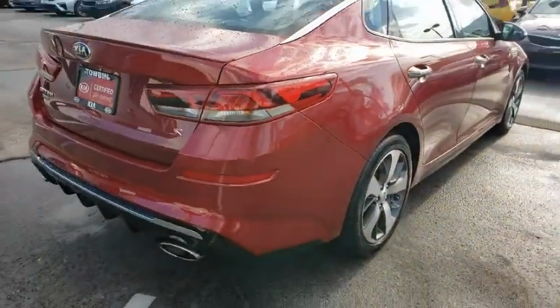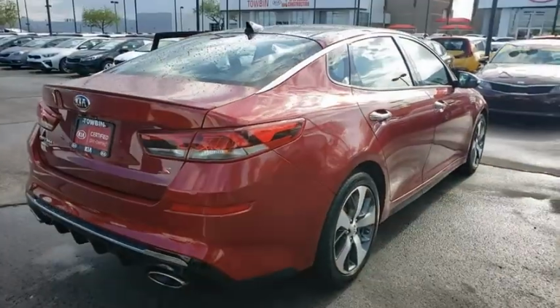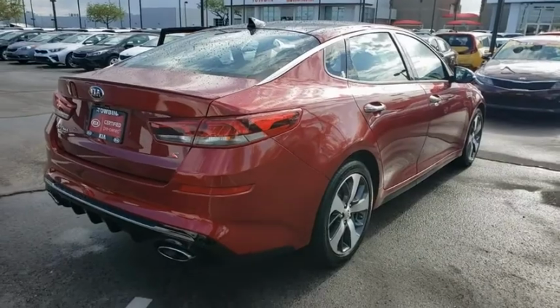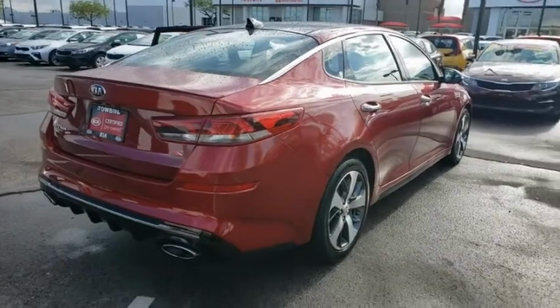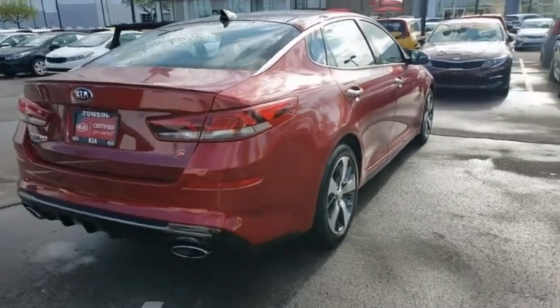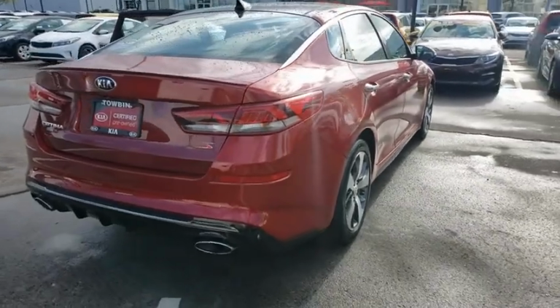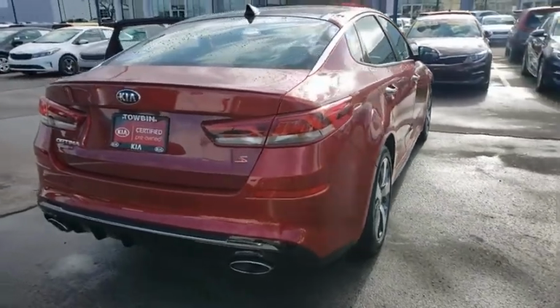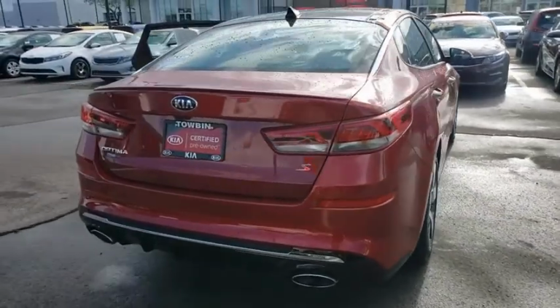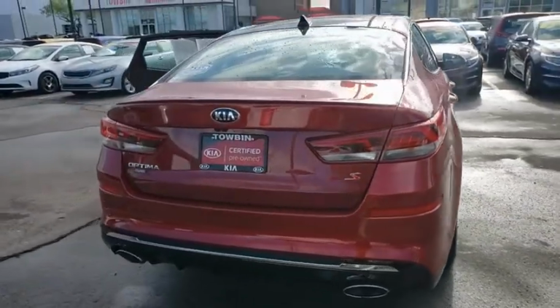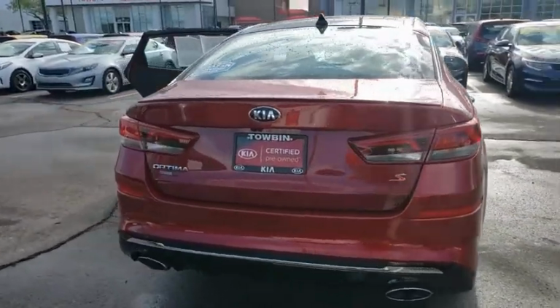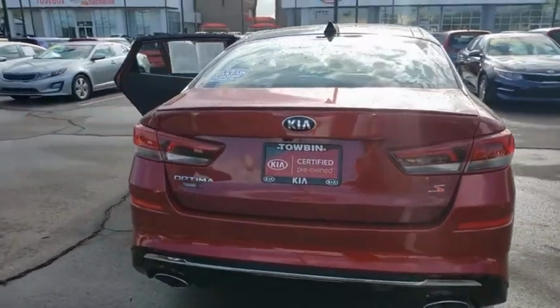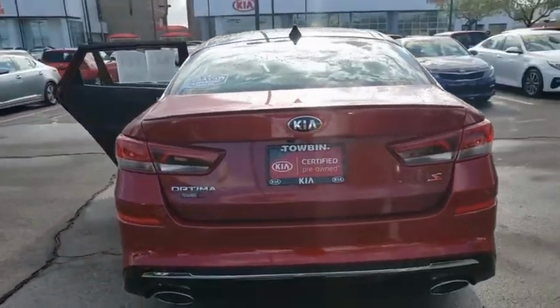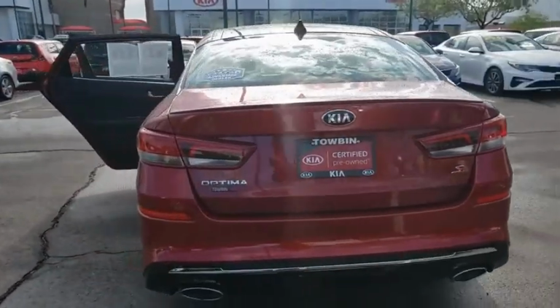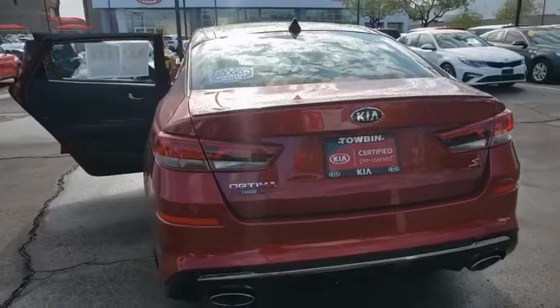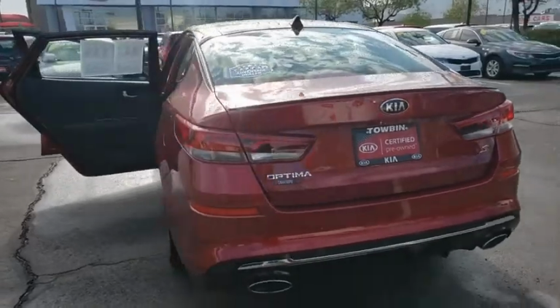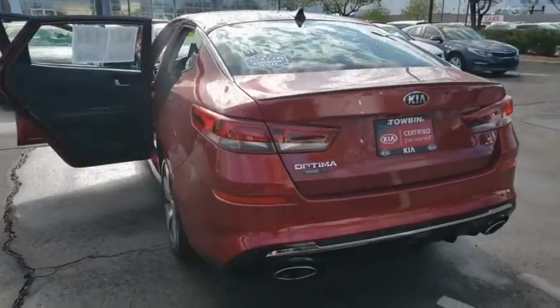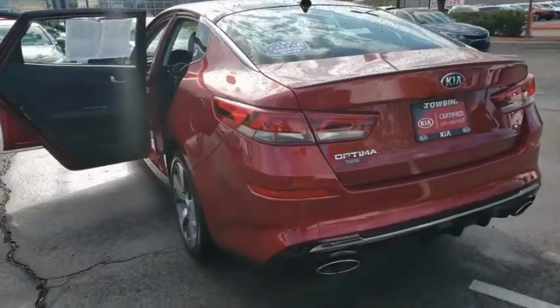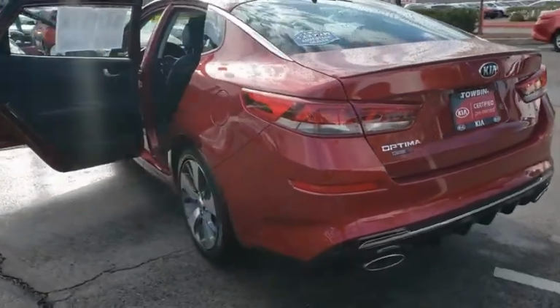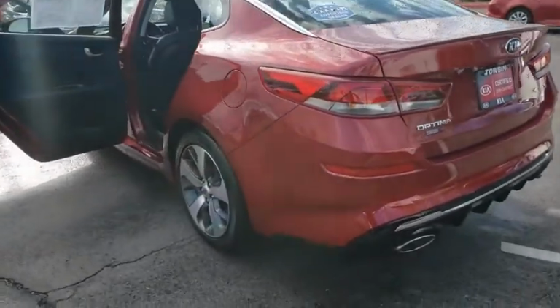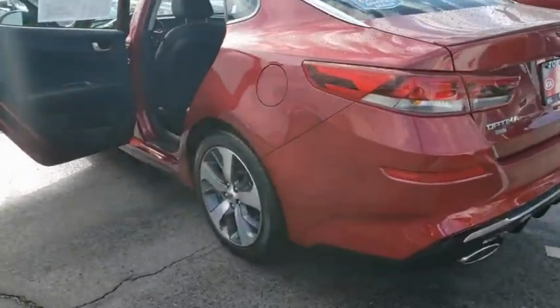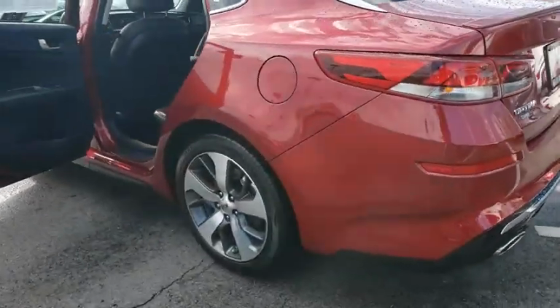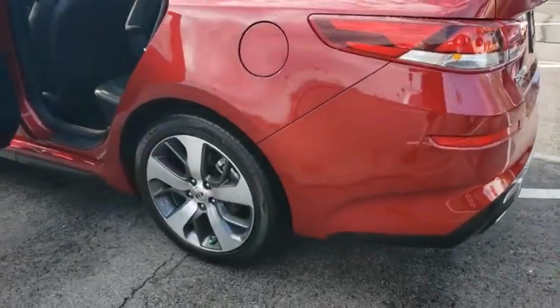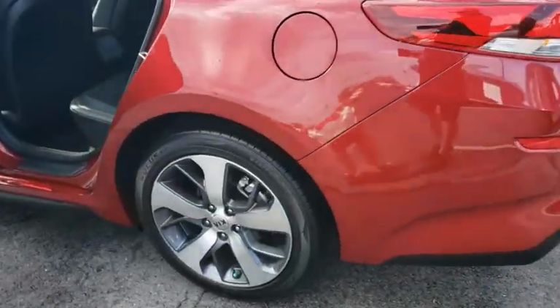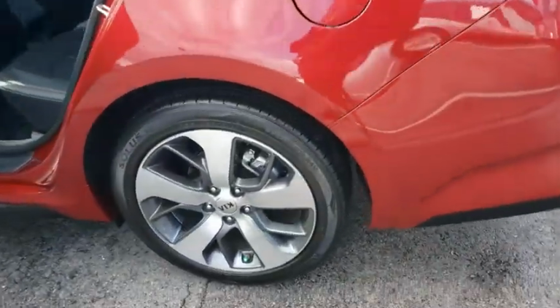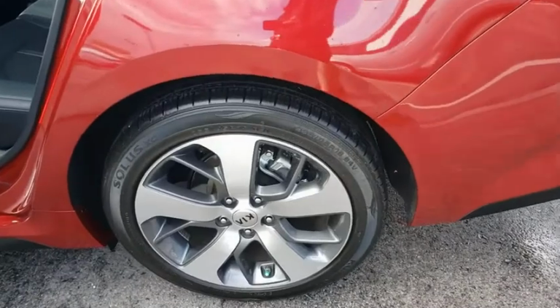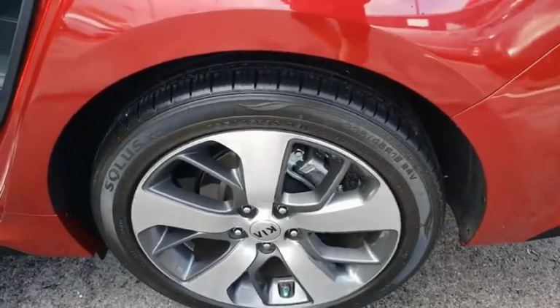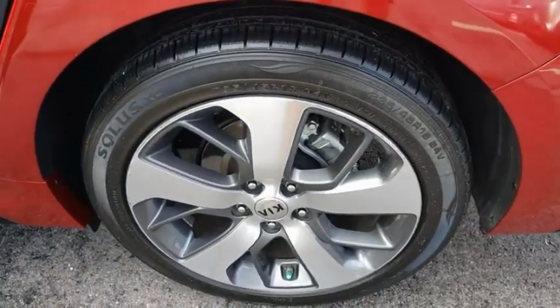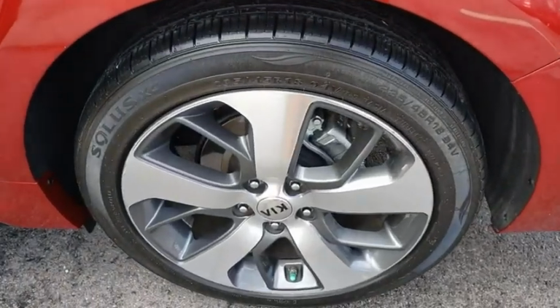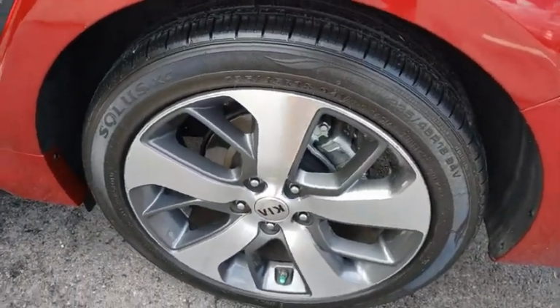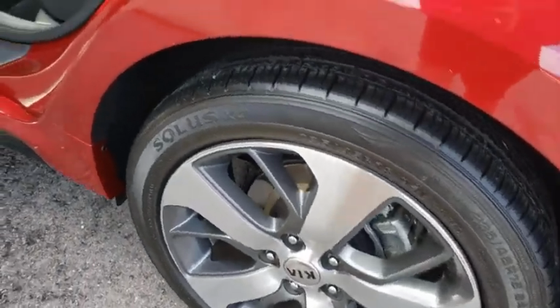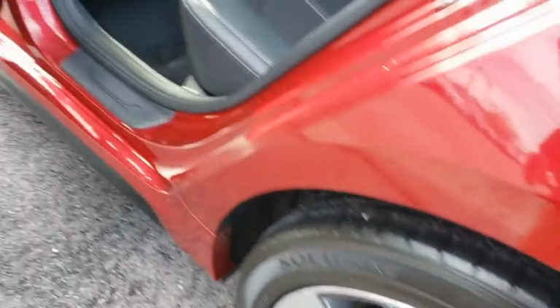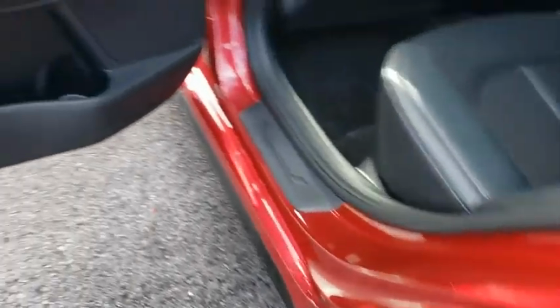This vehicle has less than 15,000 miles. Here are some of this vehicle's great options: Bluetooth, cruise control, trip computer, rear window defroster, power door locks, dual zone climate control, tilt steering wheel, power driver's seat.